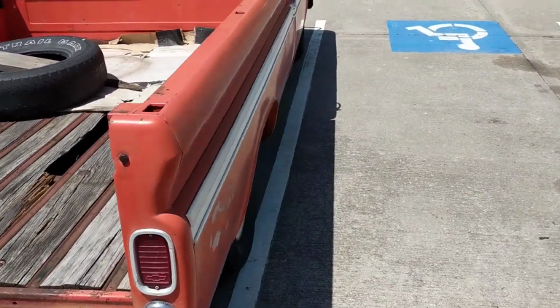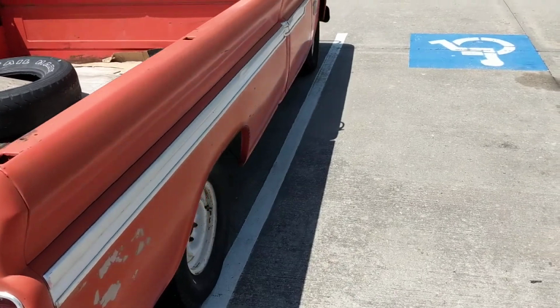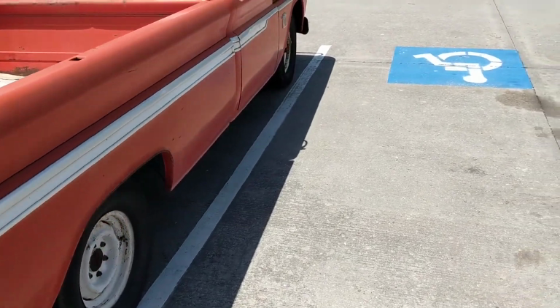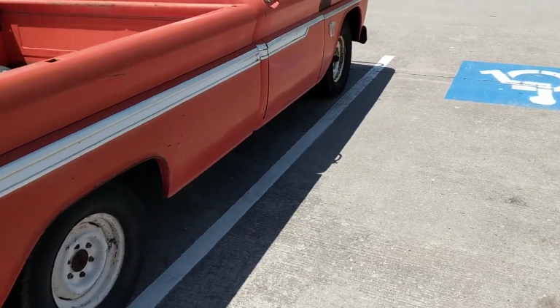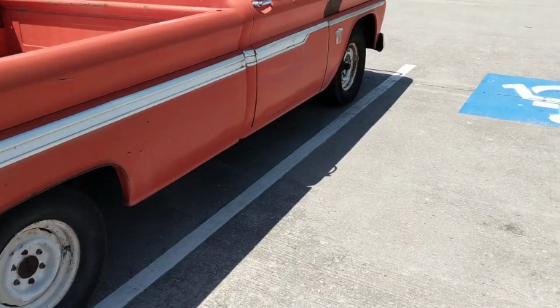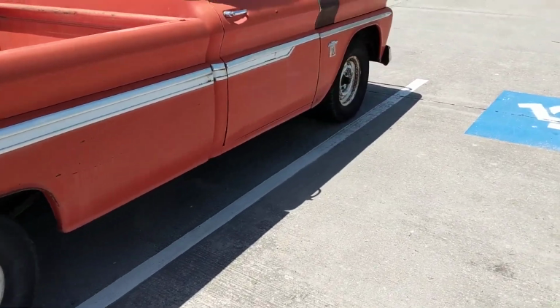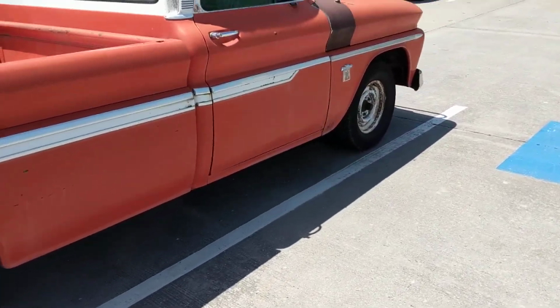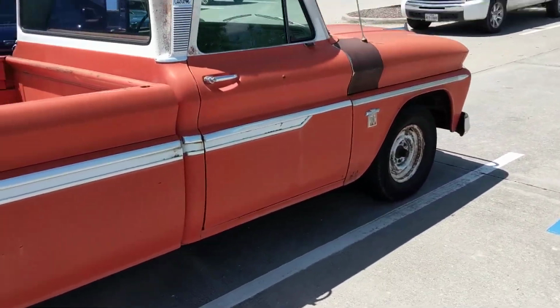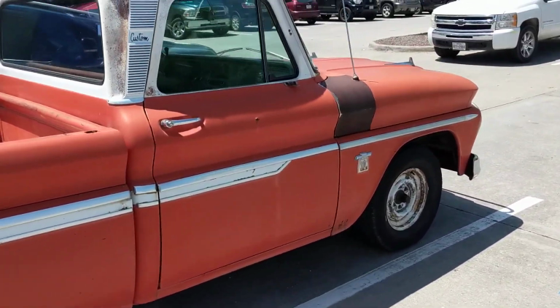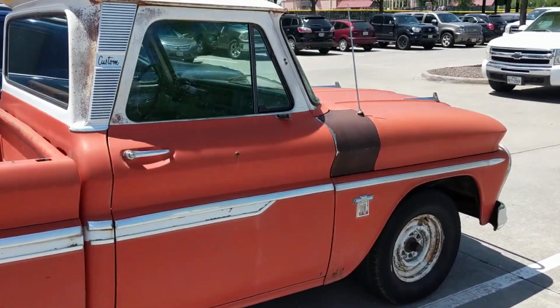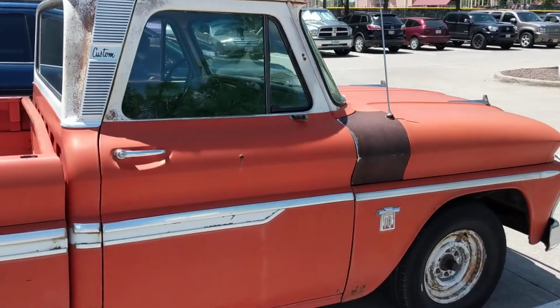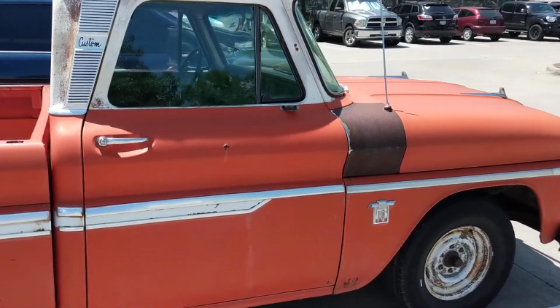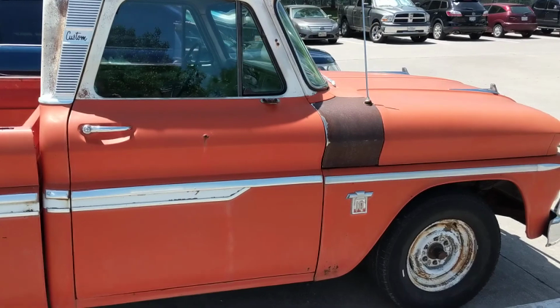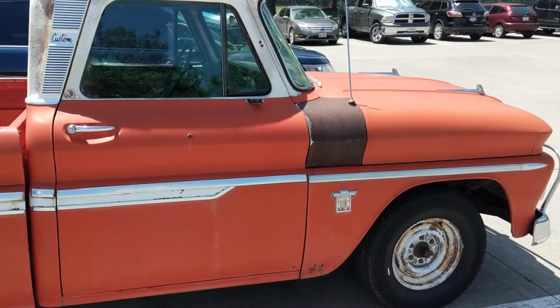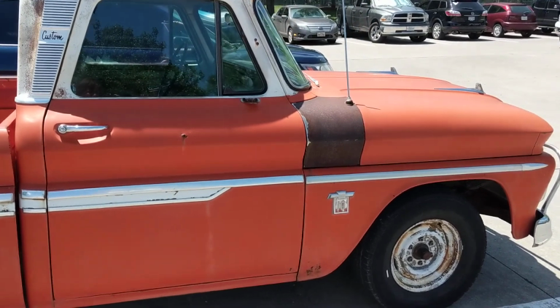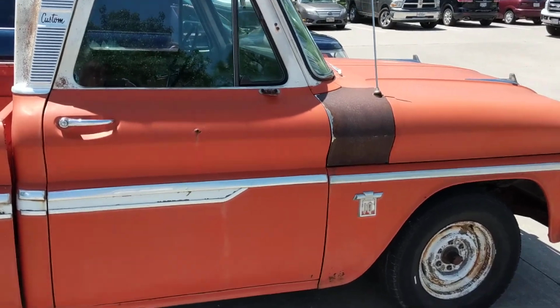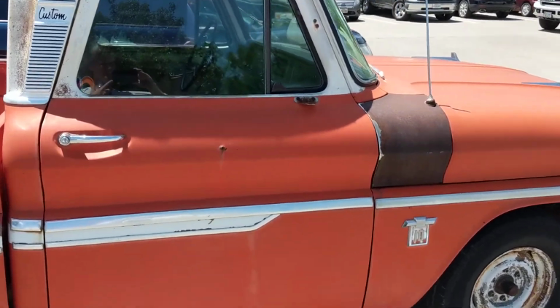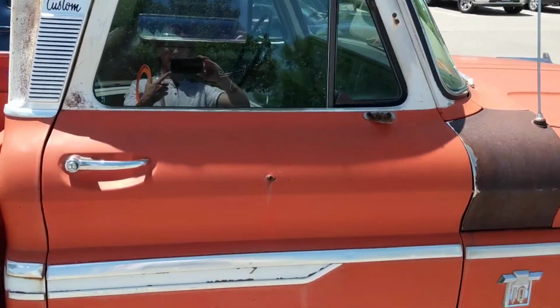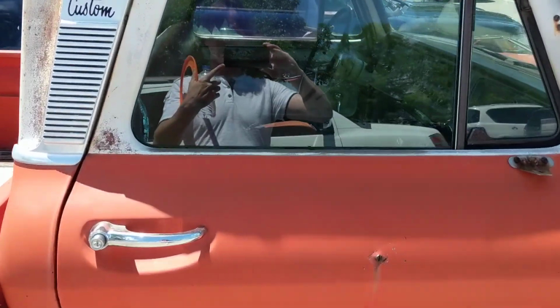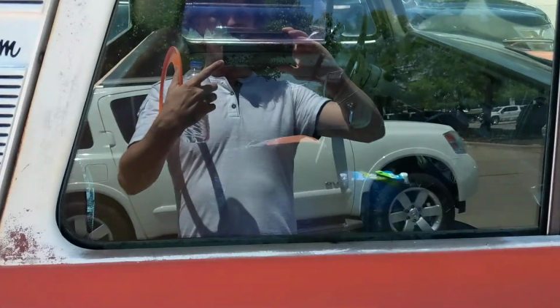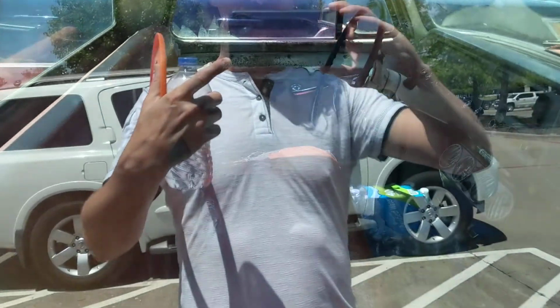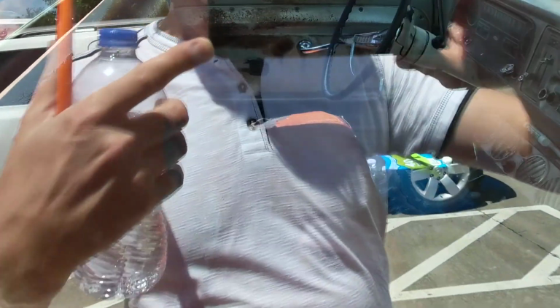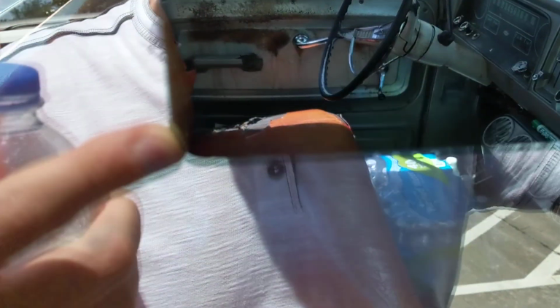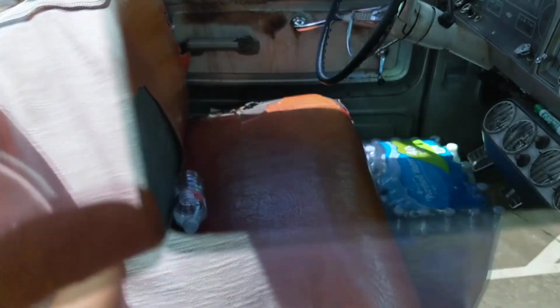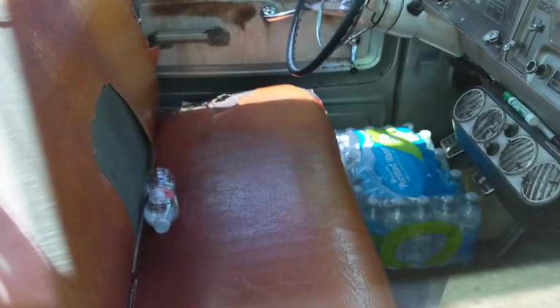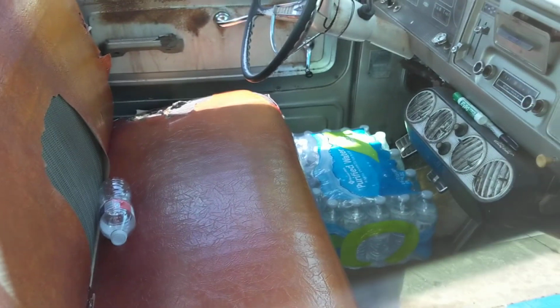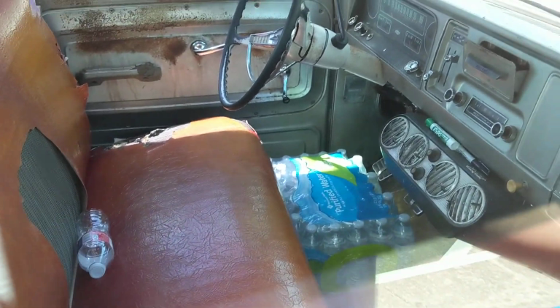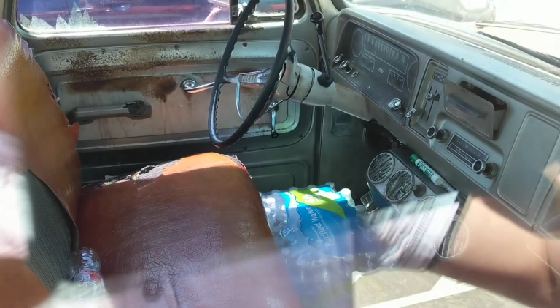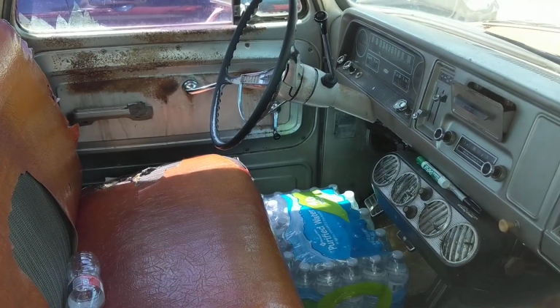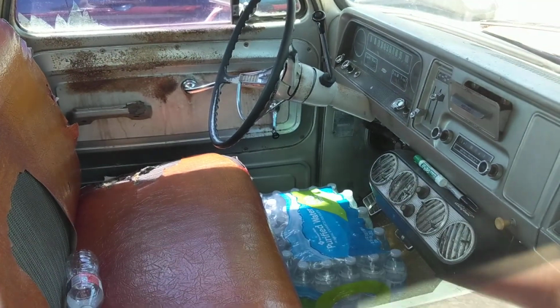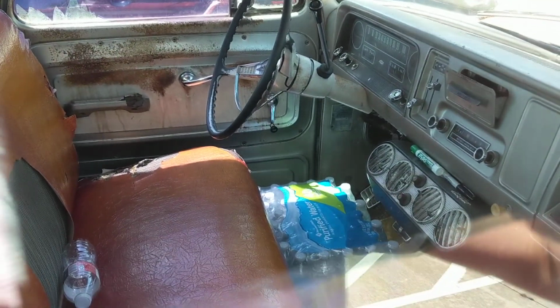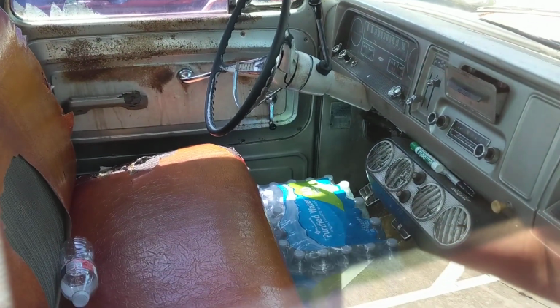And it's in pretty good condition considering how old it is. It's almost 100 years old — that's amazing. Not 100 years old, but probably close. And they're still driving it.